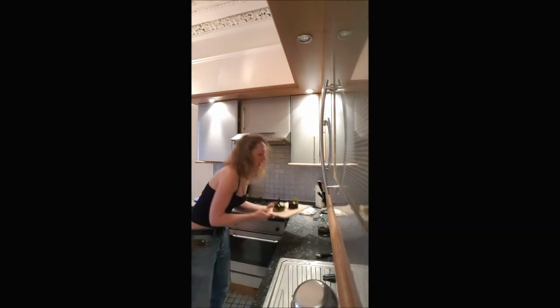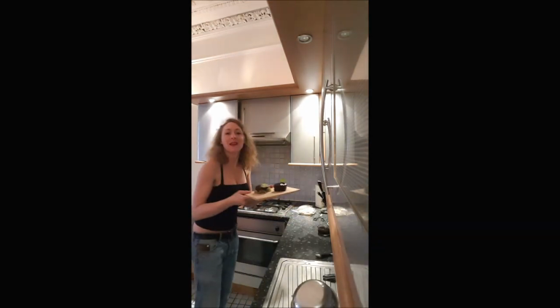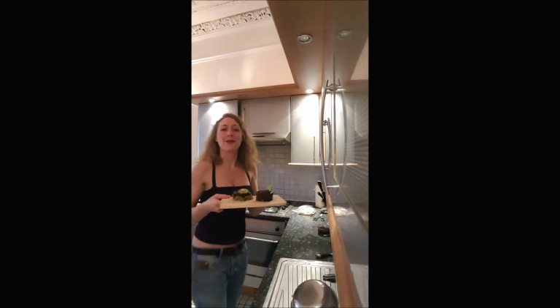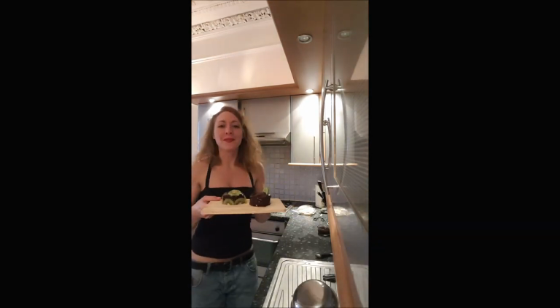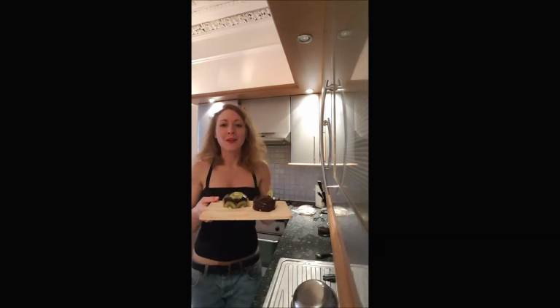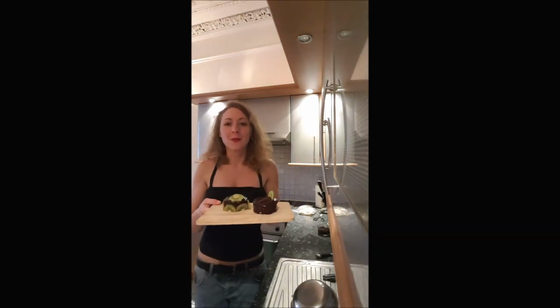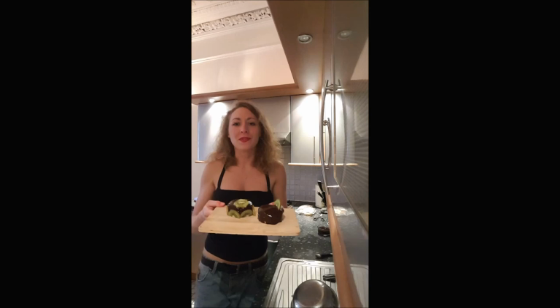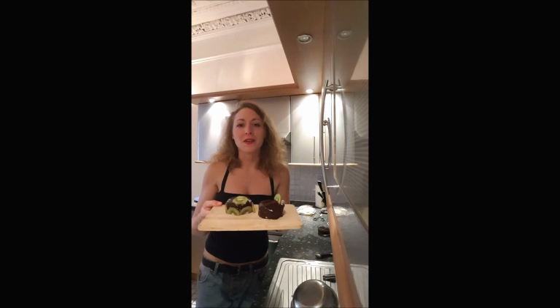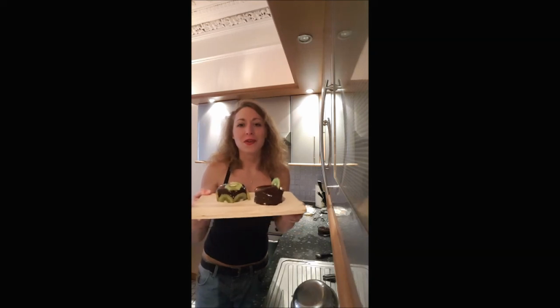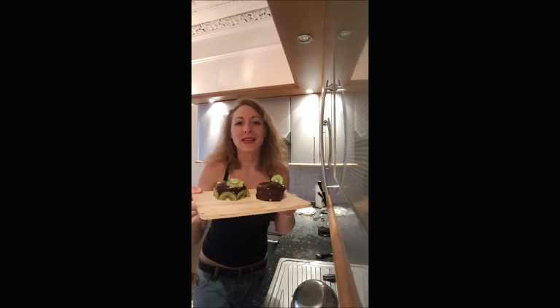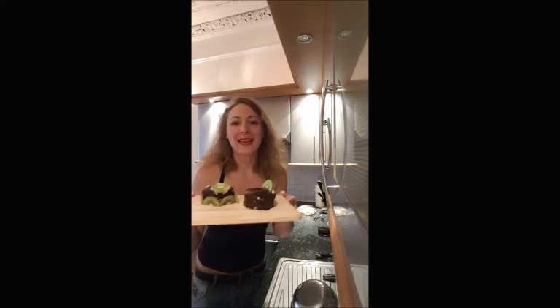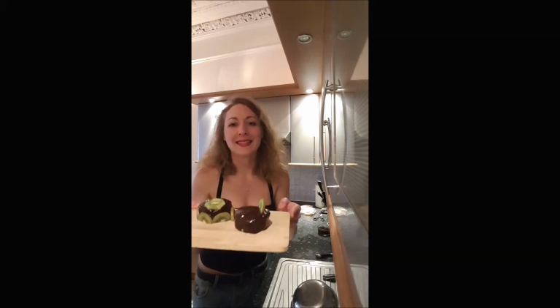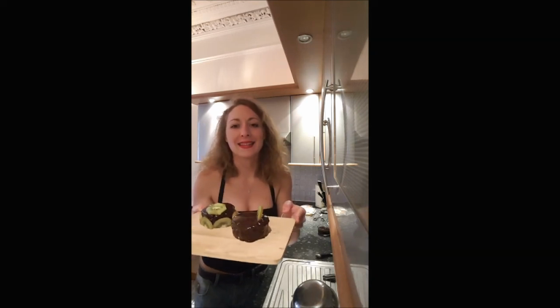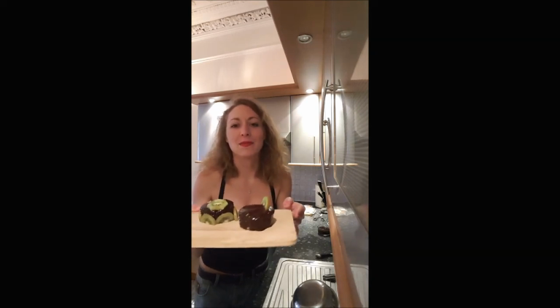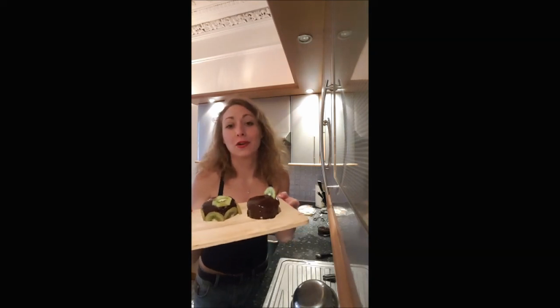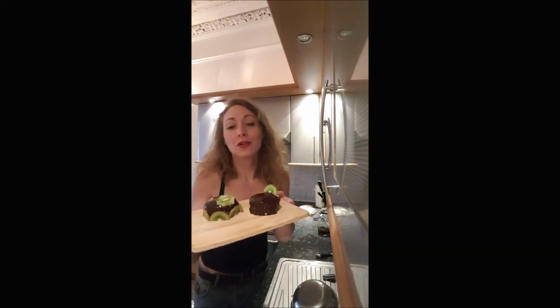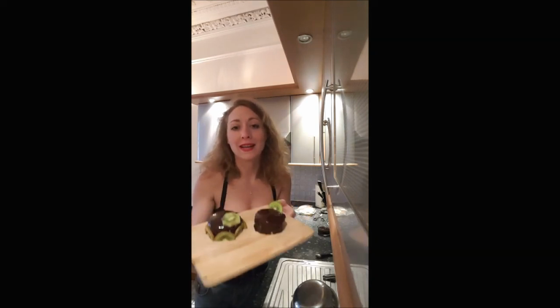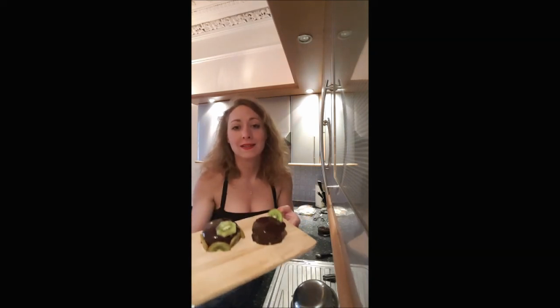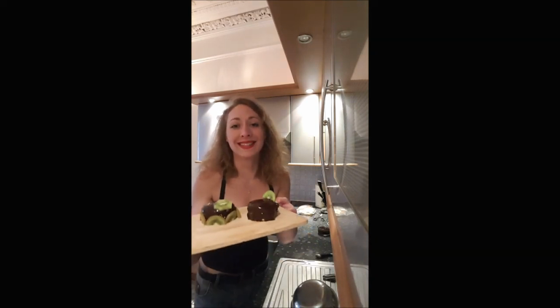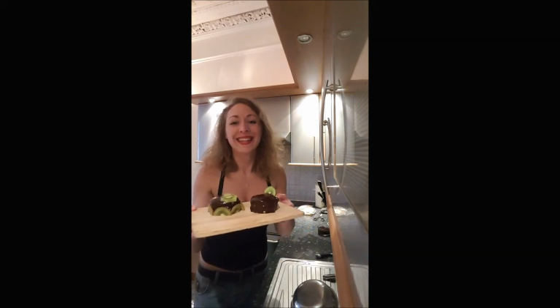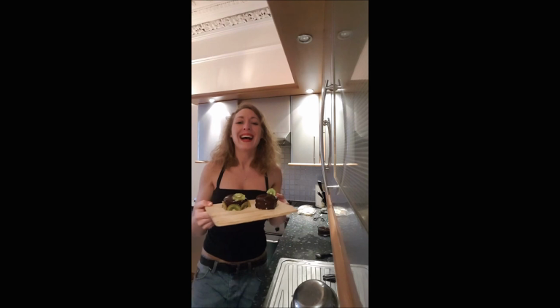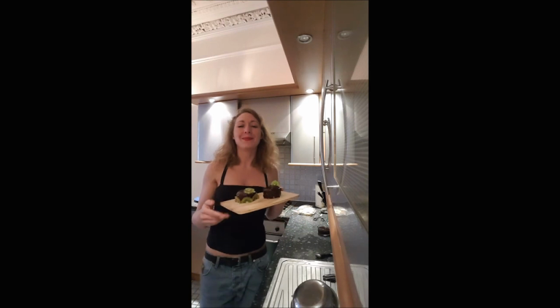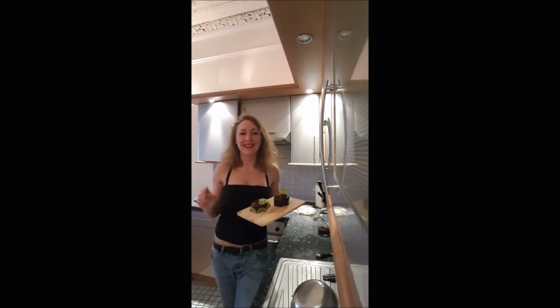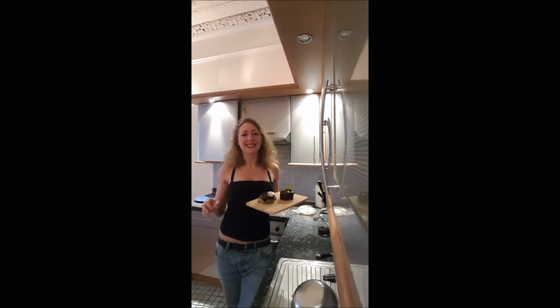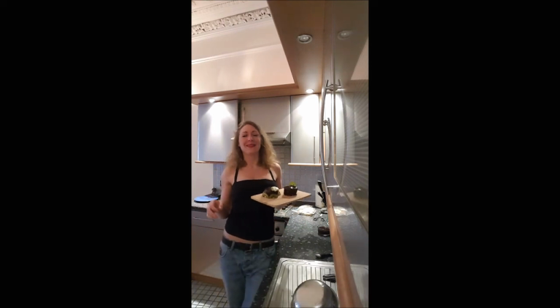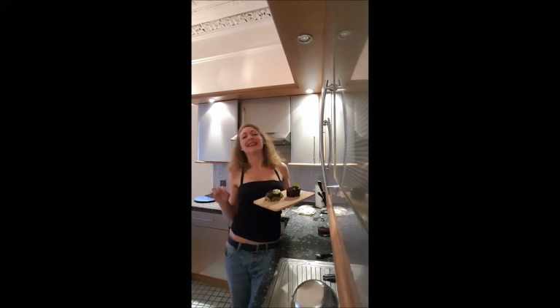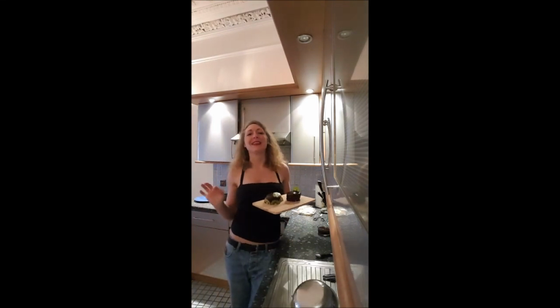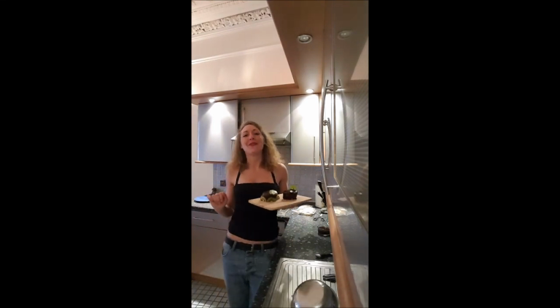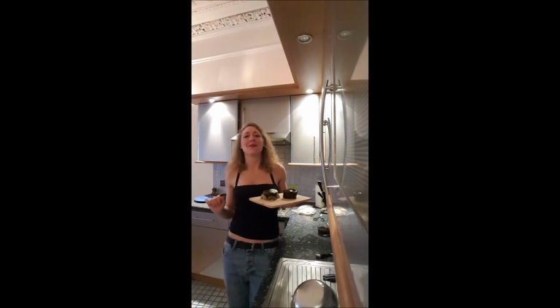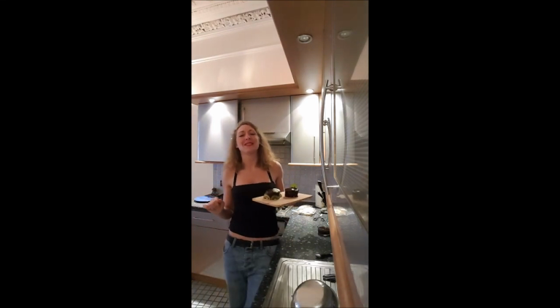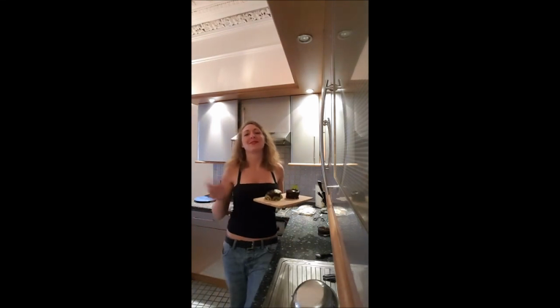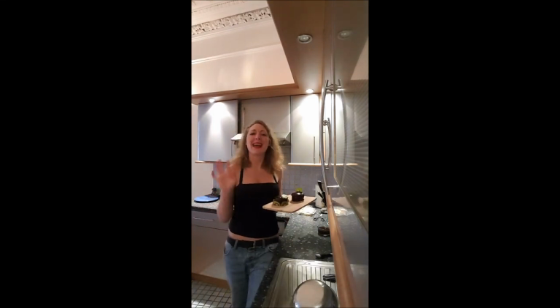And here we go! Wow! We've turned two ugly cakes into something not too bad. I hope you will enjoy this recipe and I'll see you later for a new one on Bouche-À-Bouche. Bye-bye!